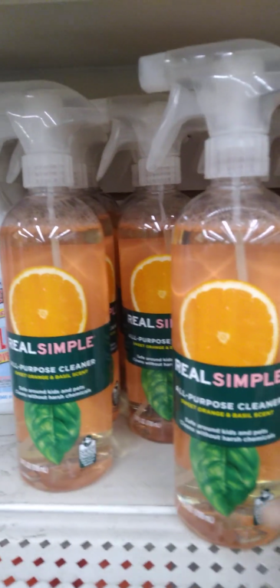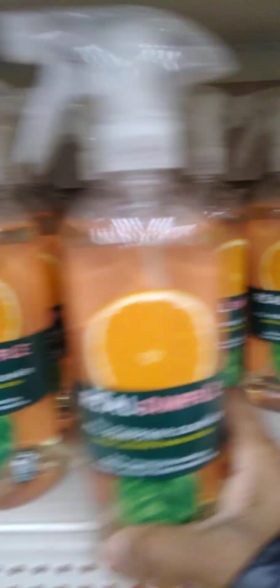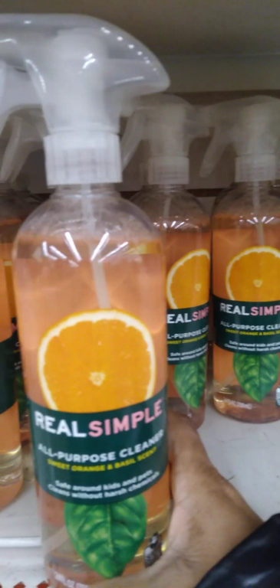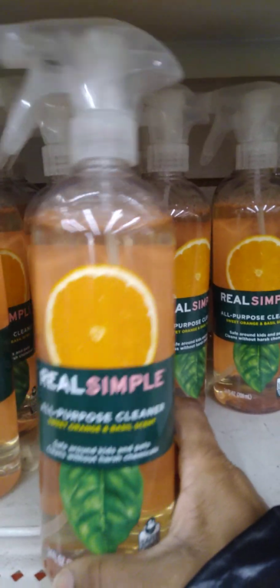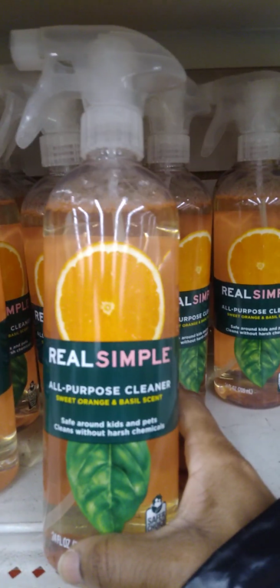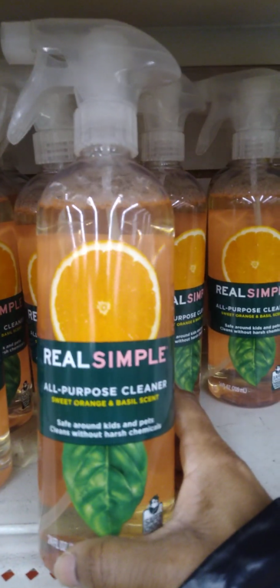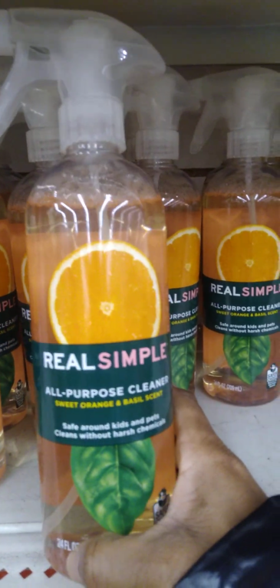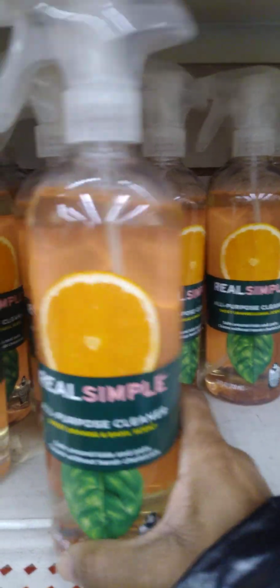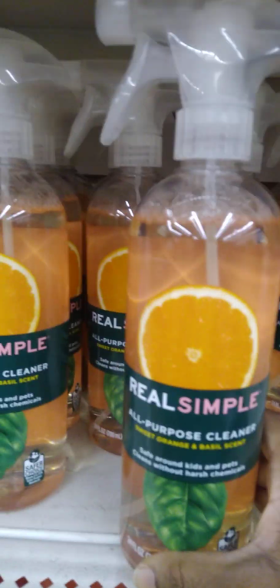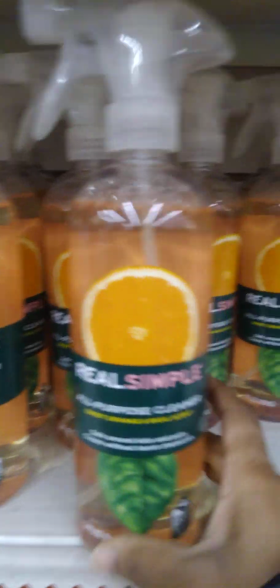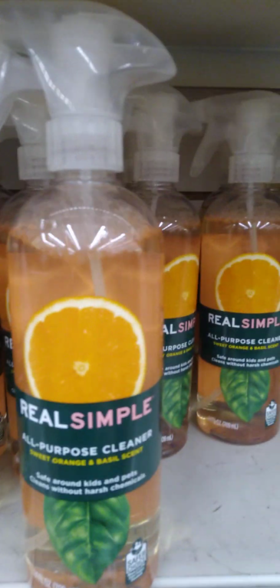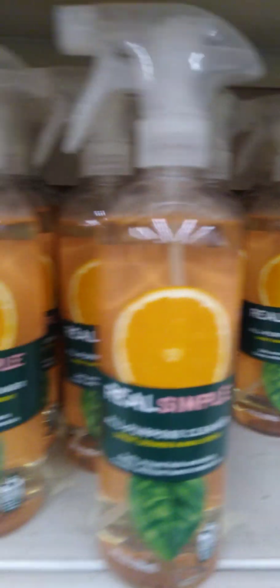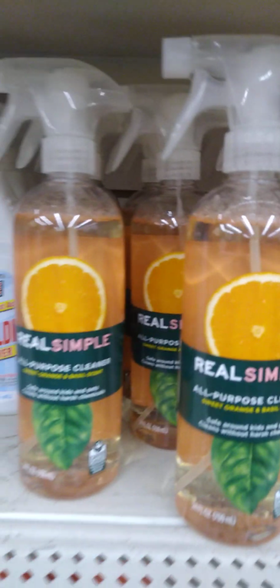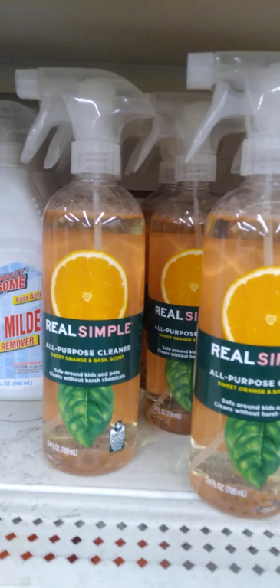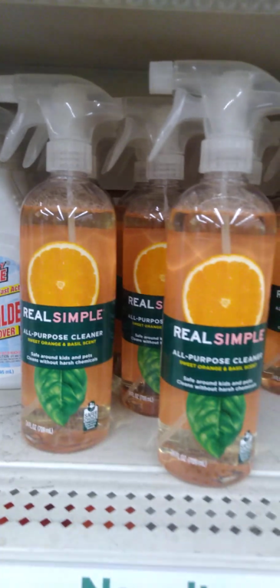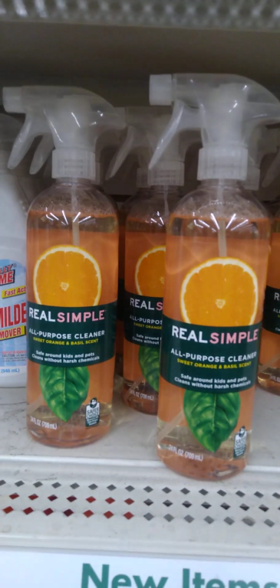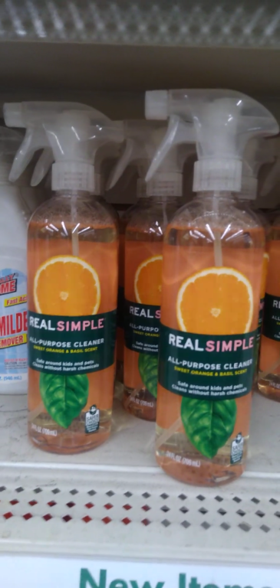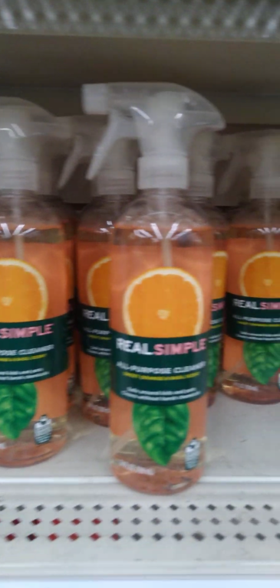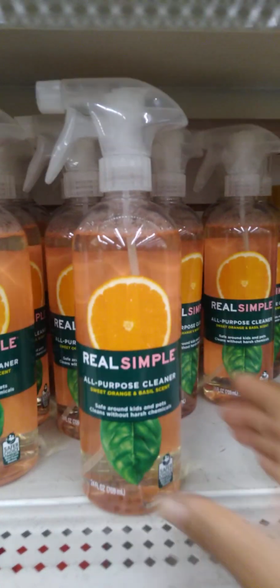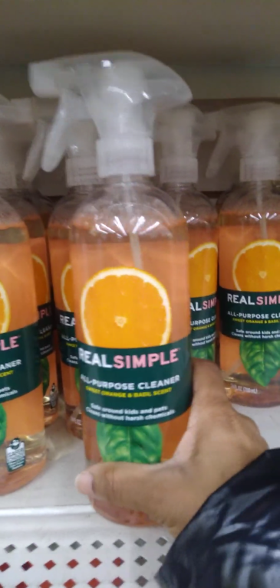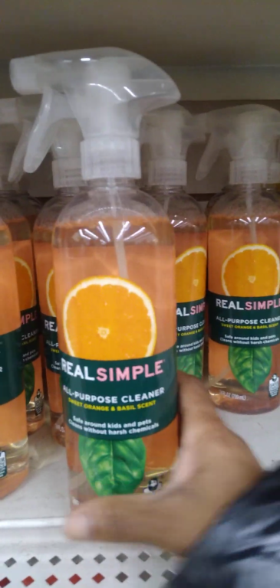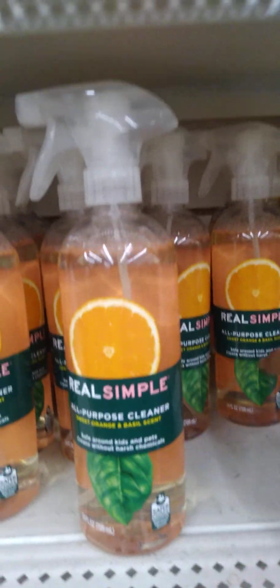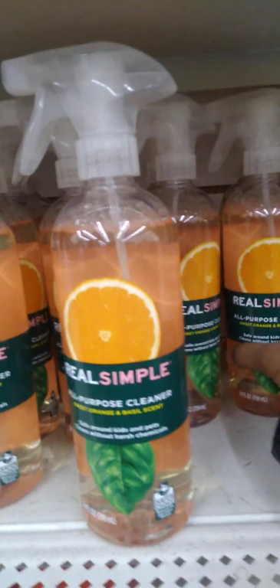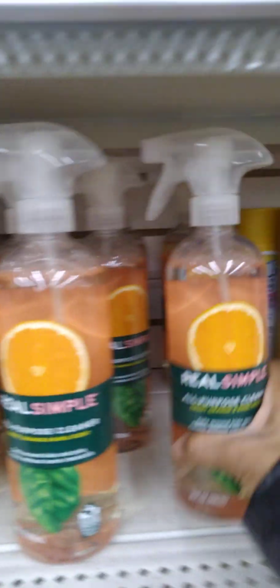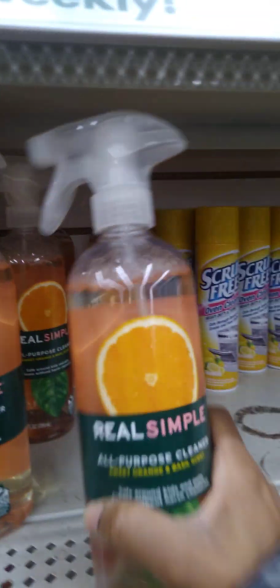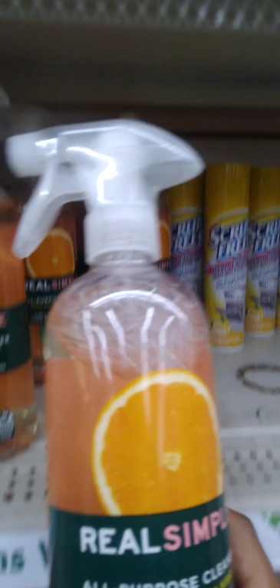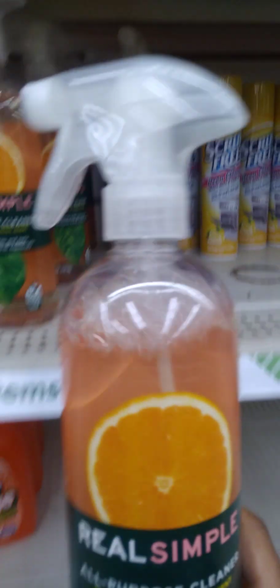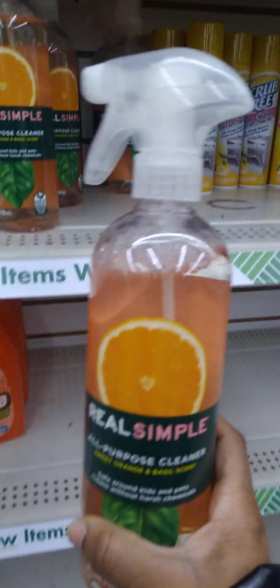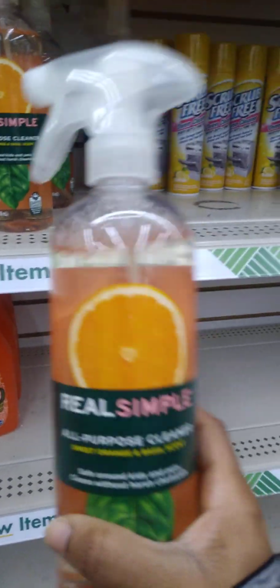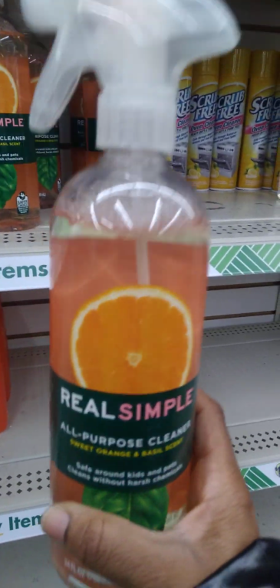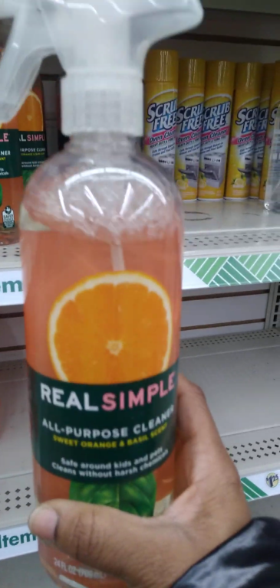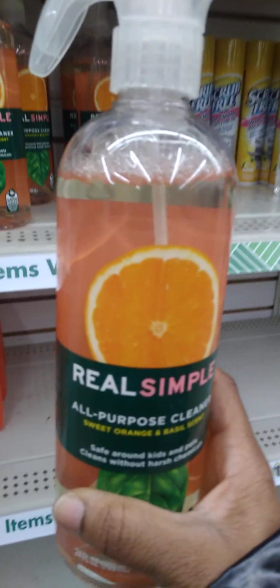Do you see this? I found the Real Simple All-Purpose Cleaner. I think I was seeing Lady C or someone show this. I've got to grab one and try it. This is definitely a nice new find!